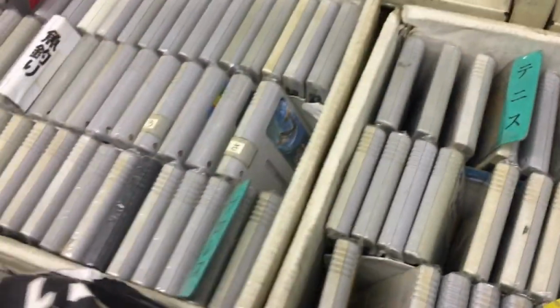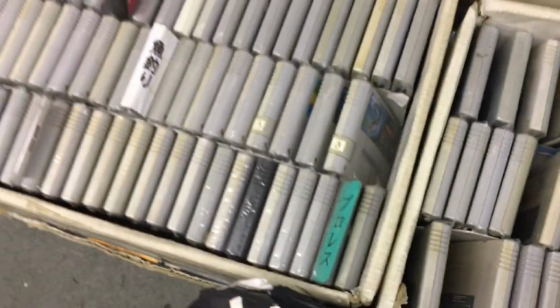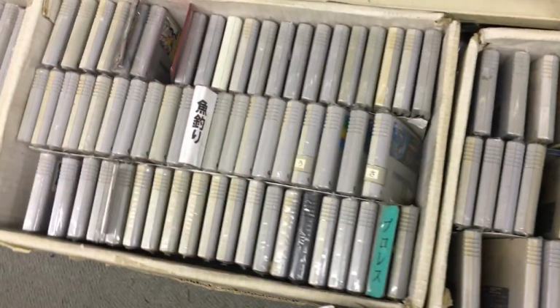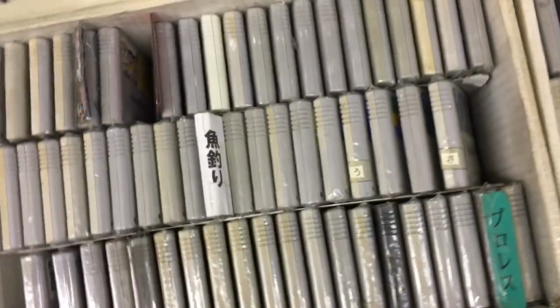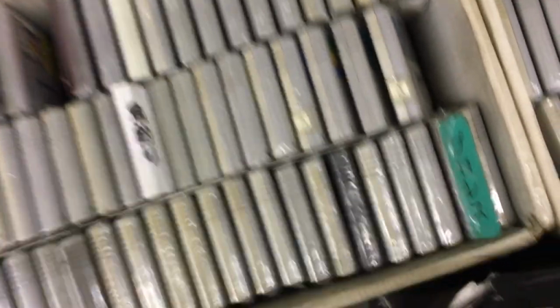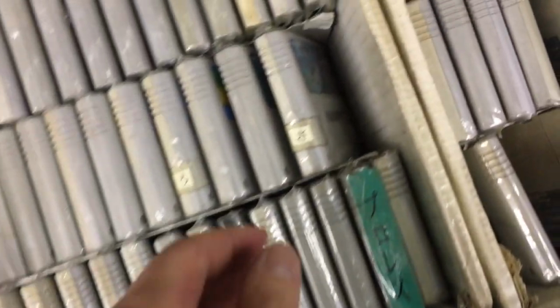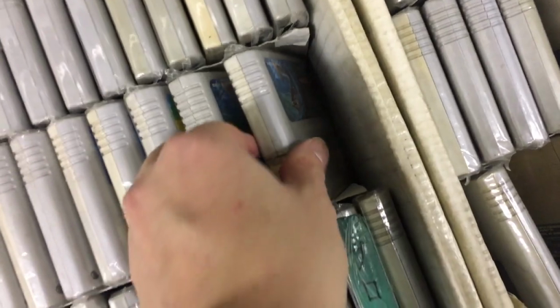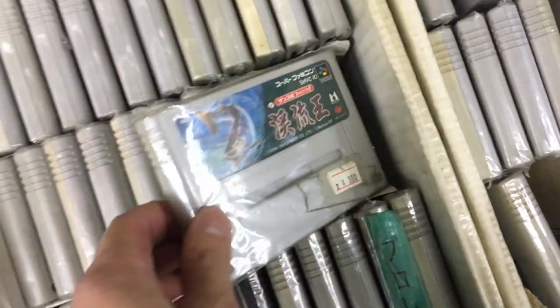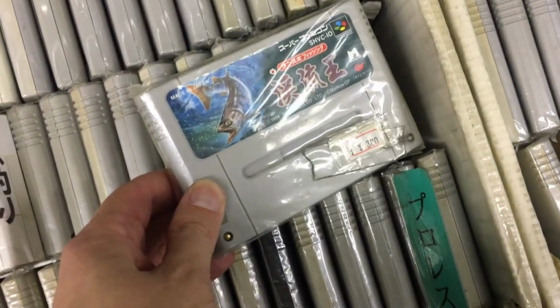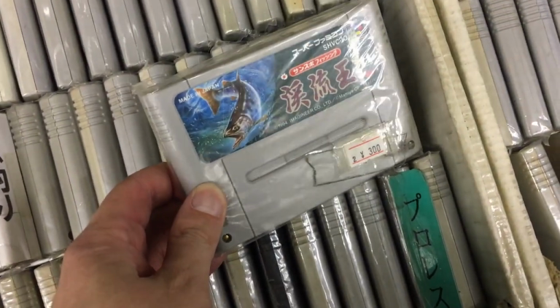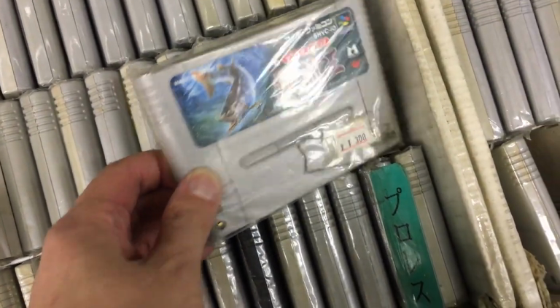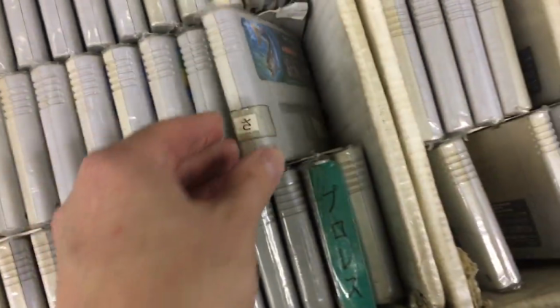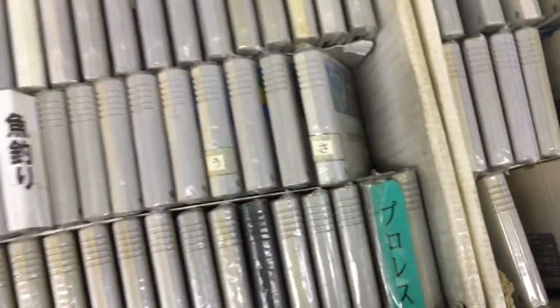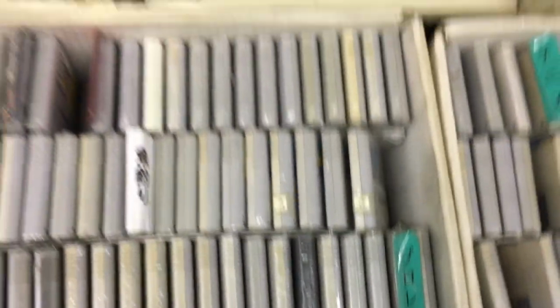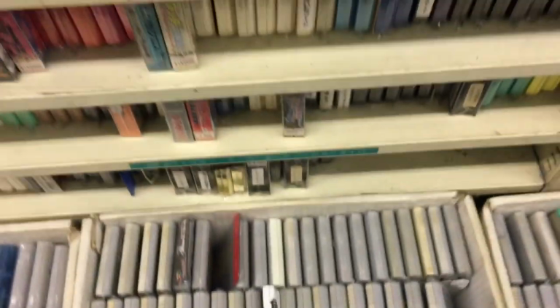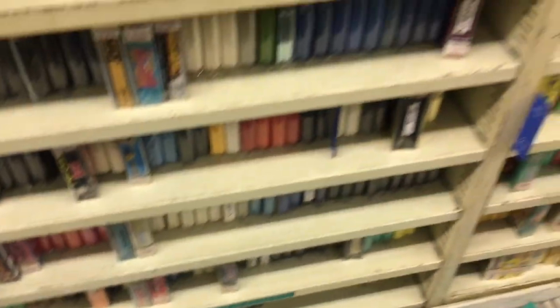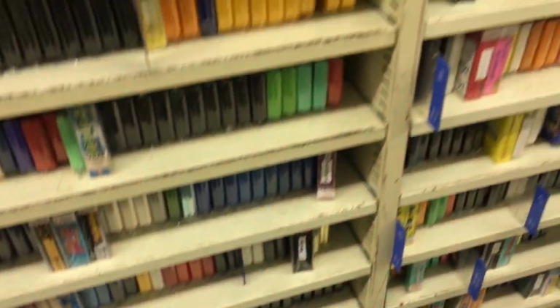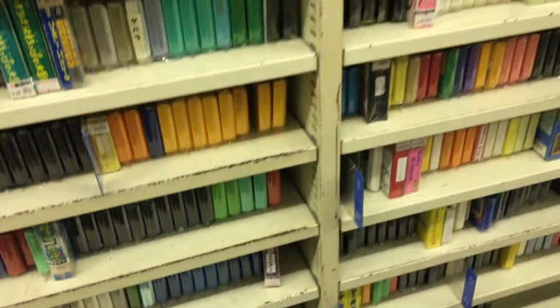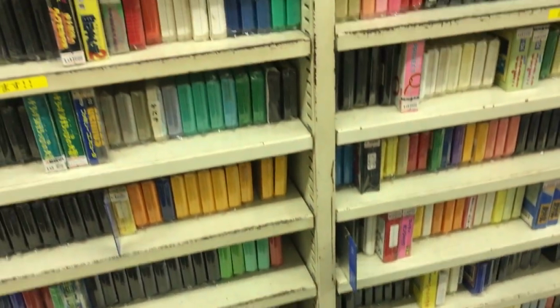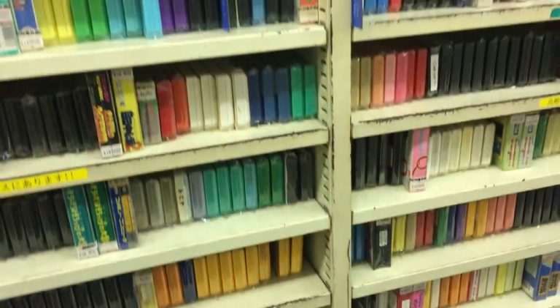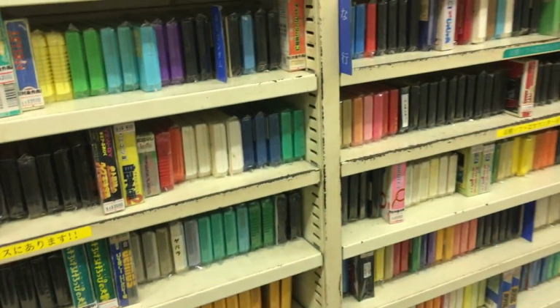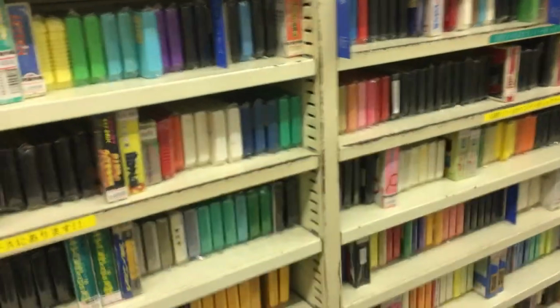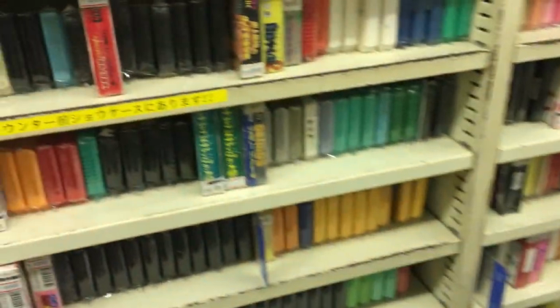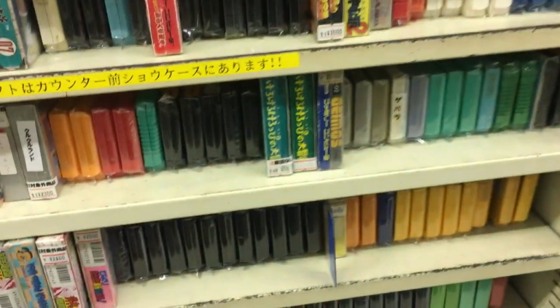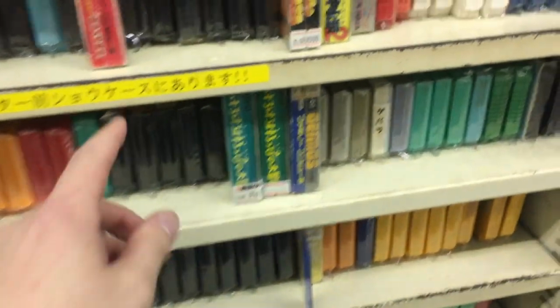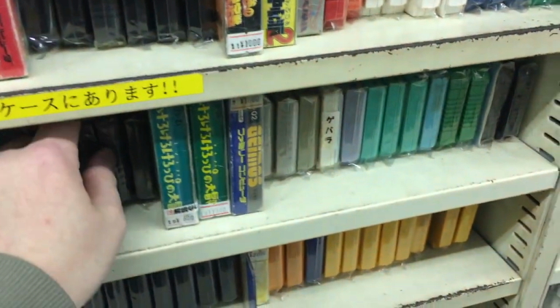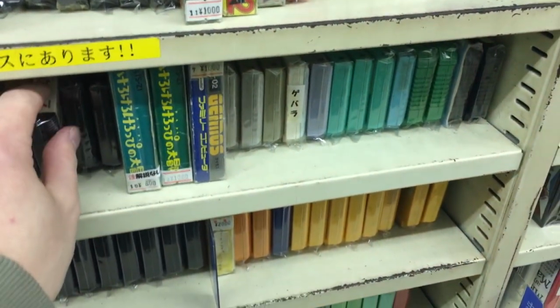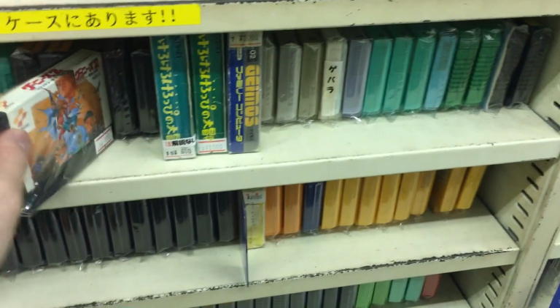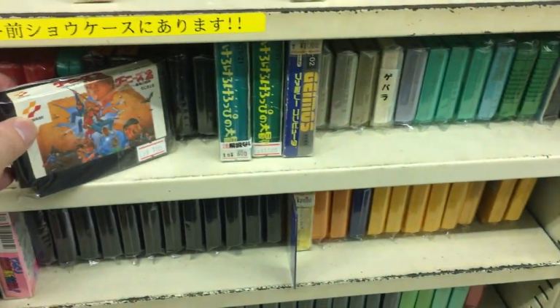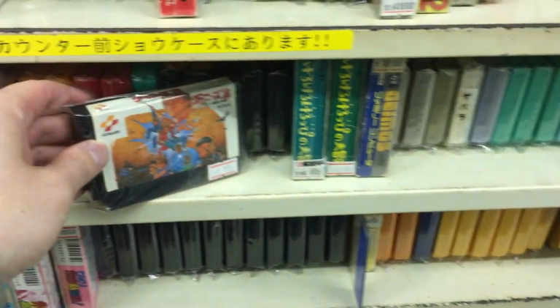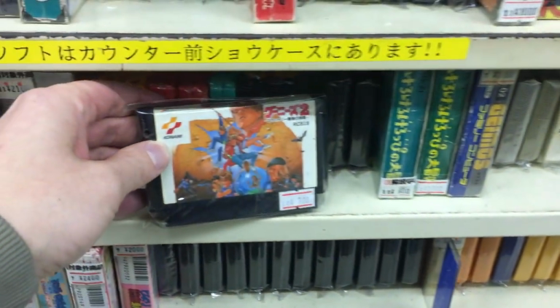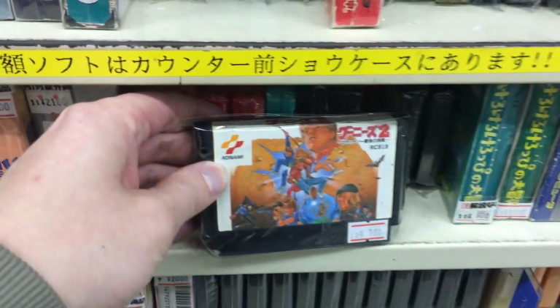Seems like it's all the worse games sorted out in the bin in front of everything. Let's take a look at the shelf here and jump over to some Famicom games.